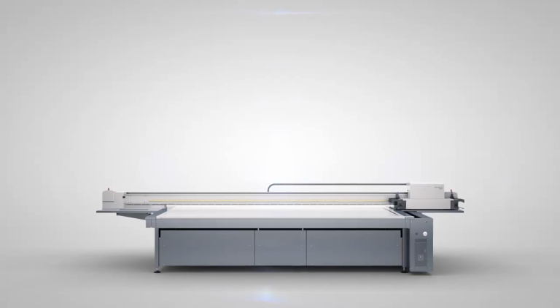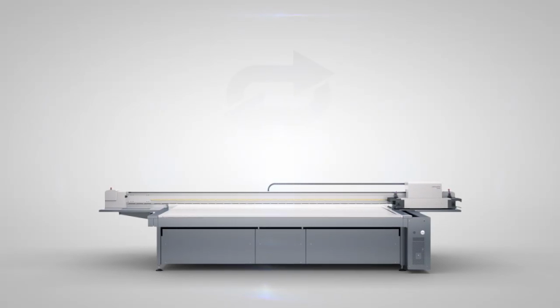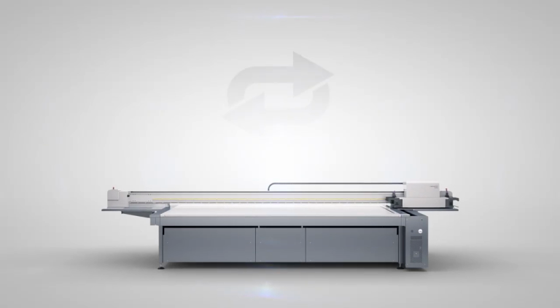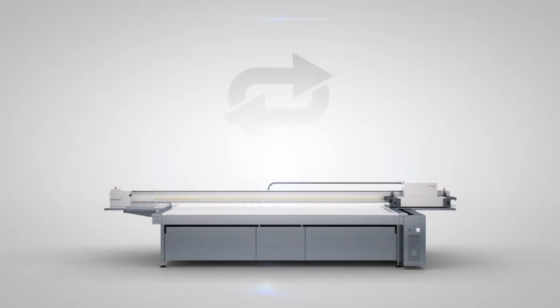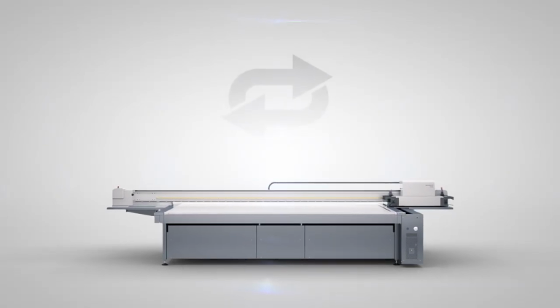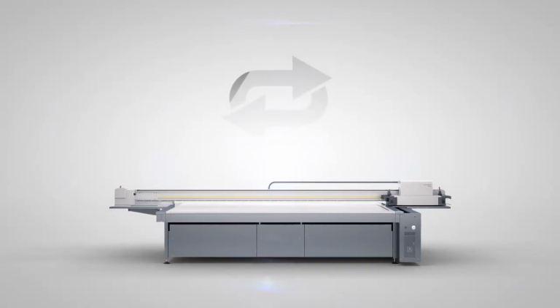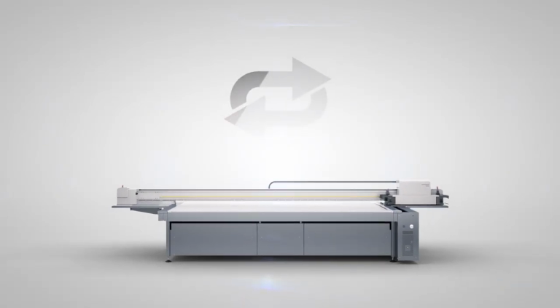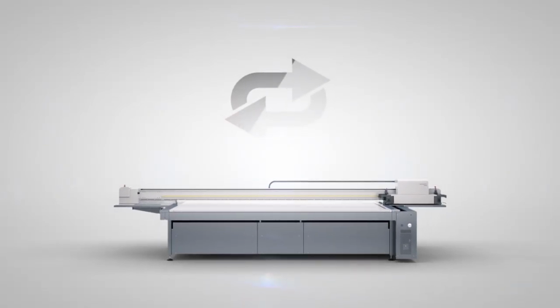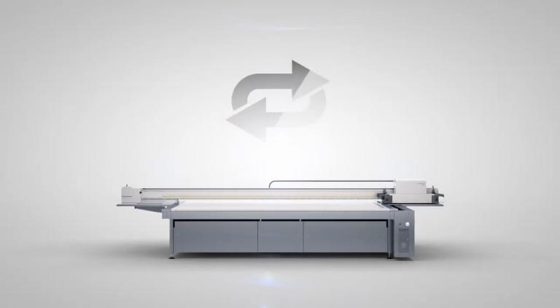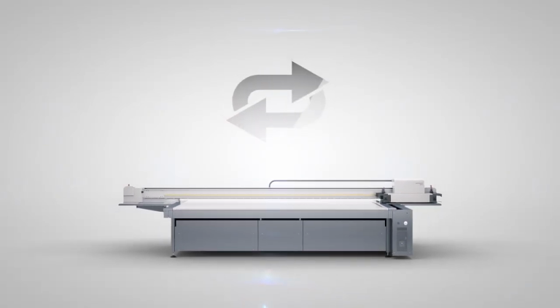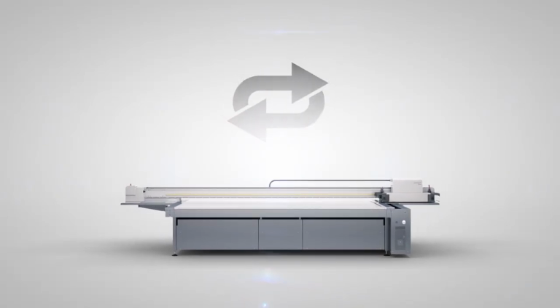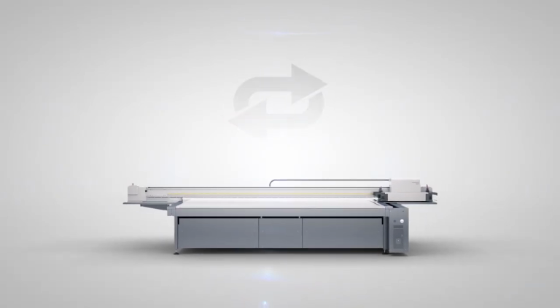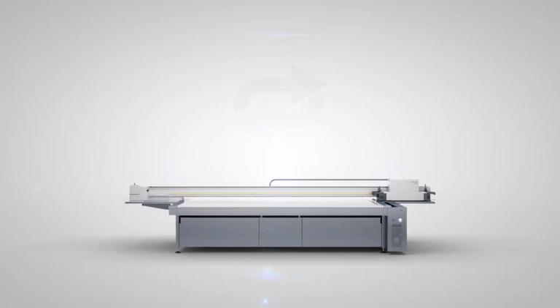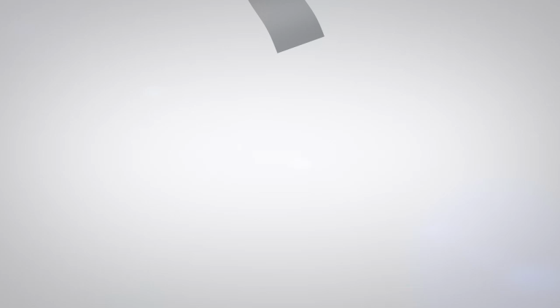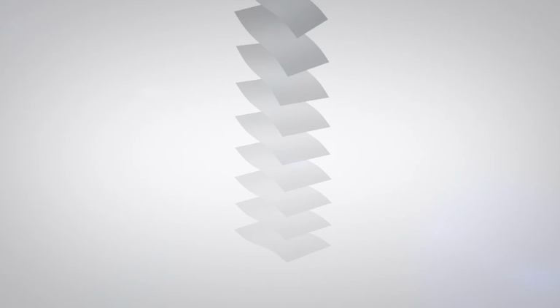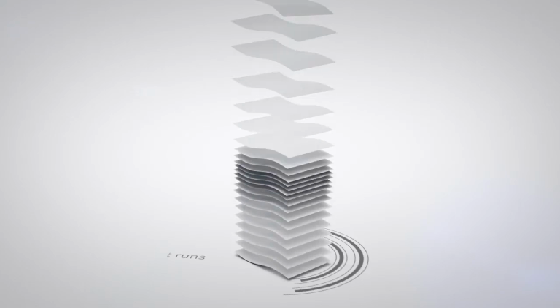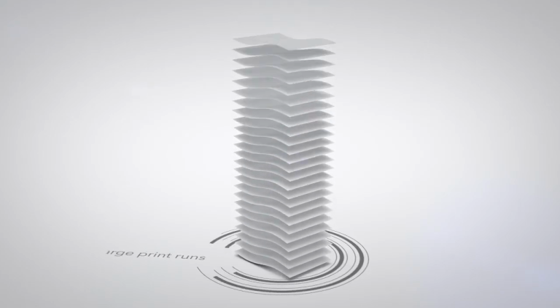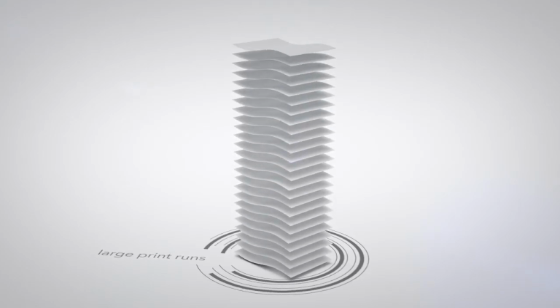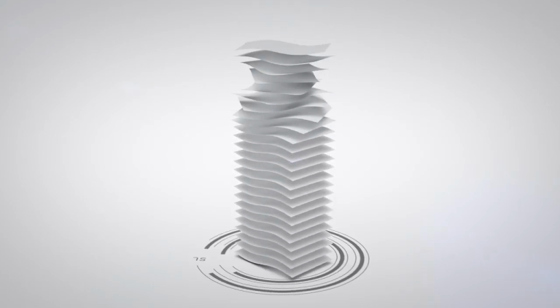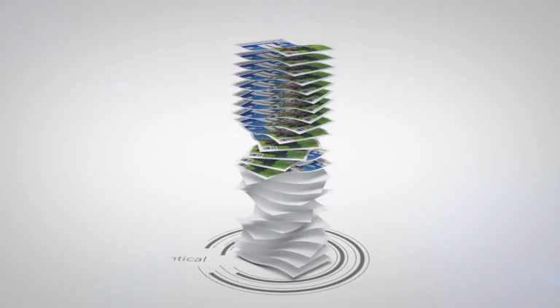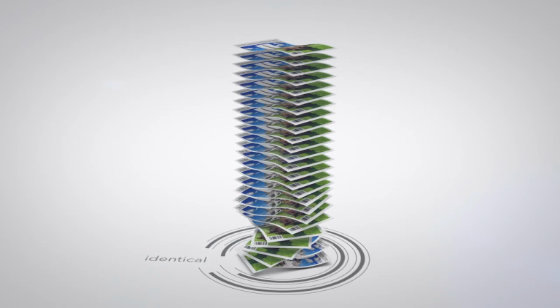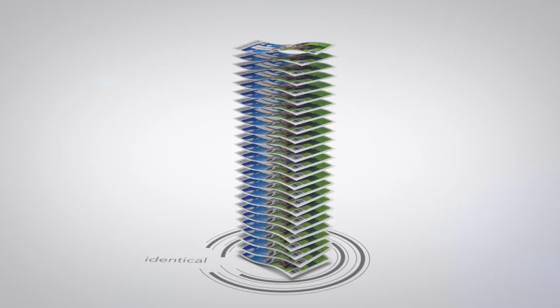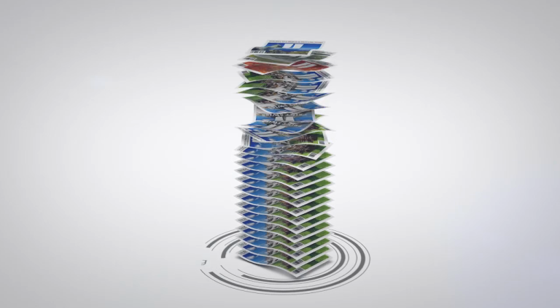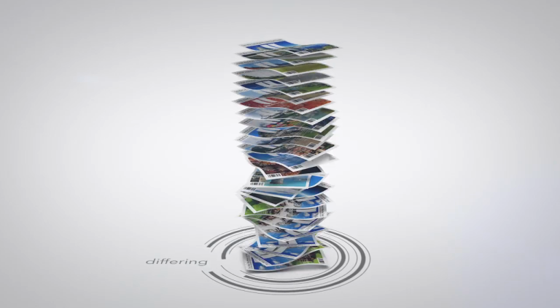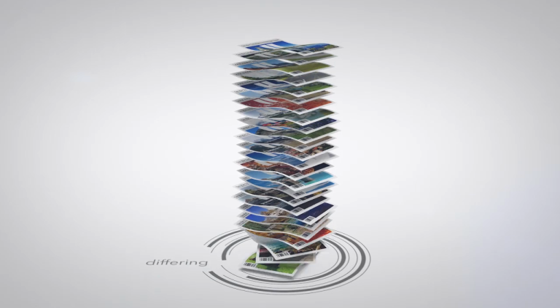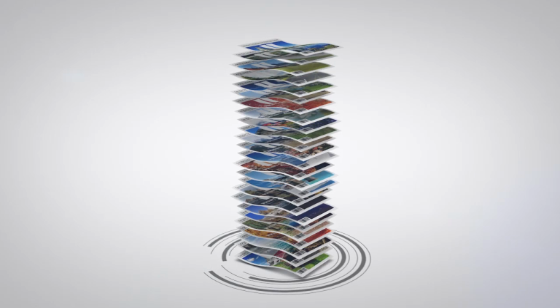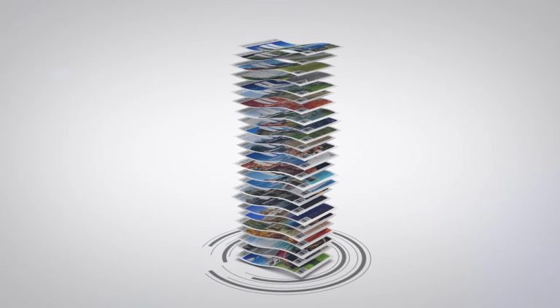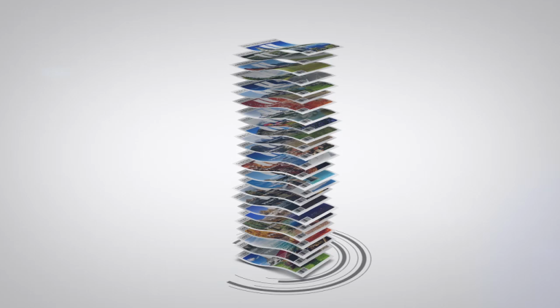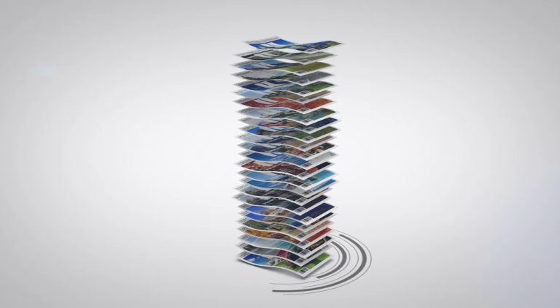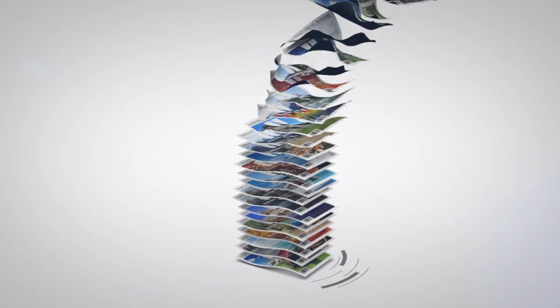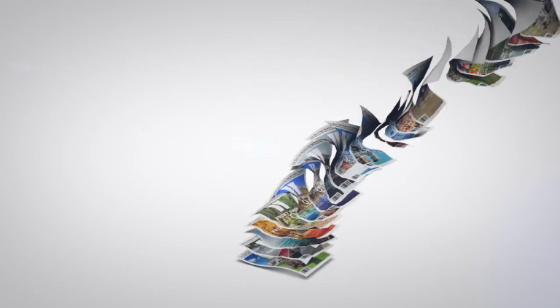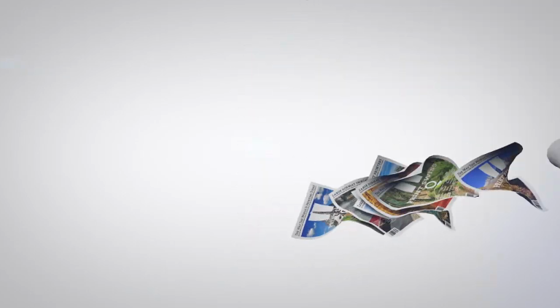Non-stop printing with the Swiss Q-Print Tandem mode — the optimum for large print runs of identical or differing designs. This is how Tandem works.